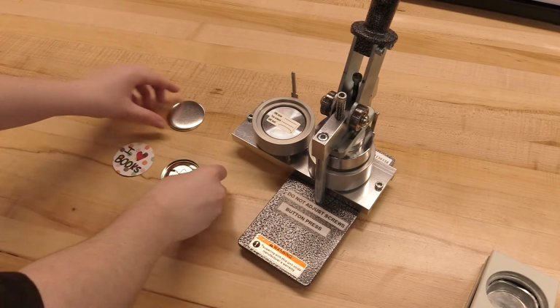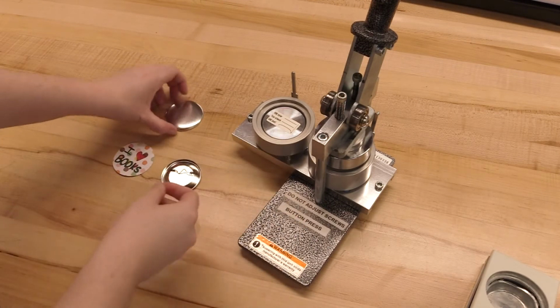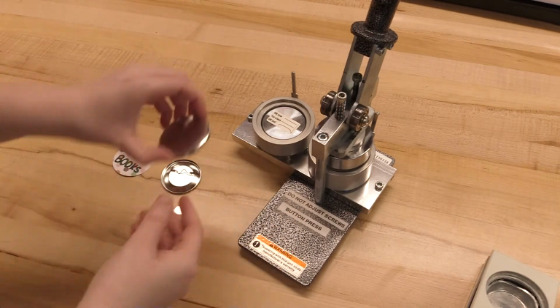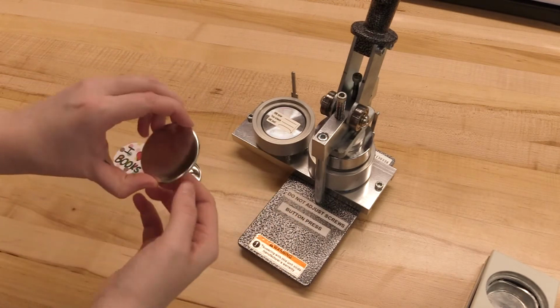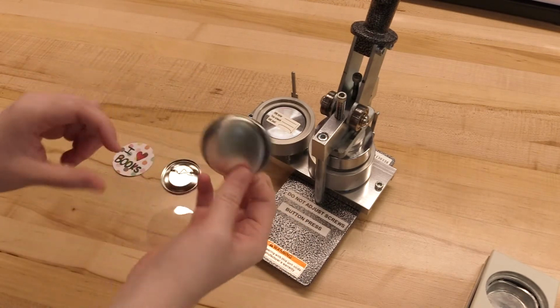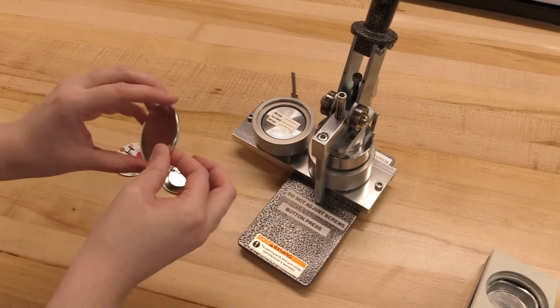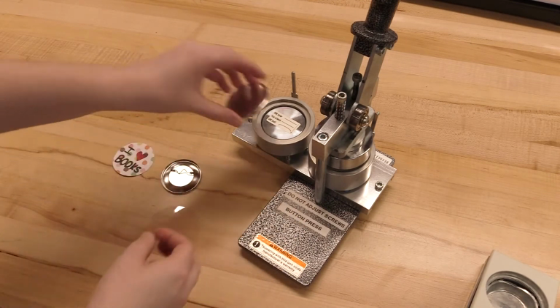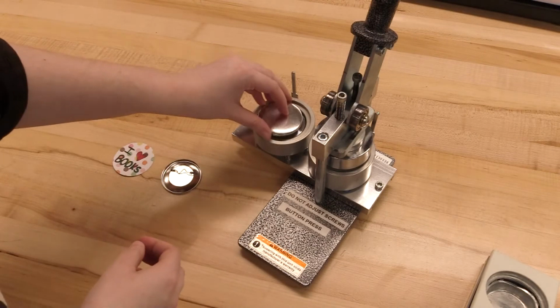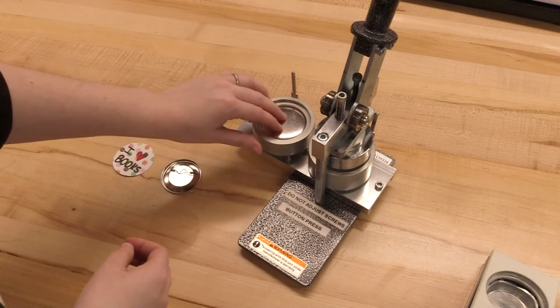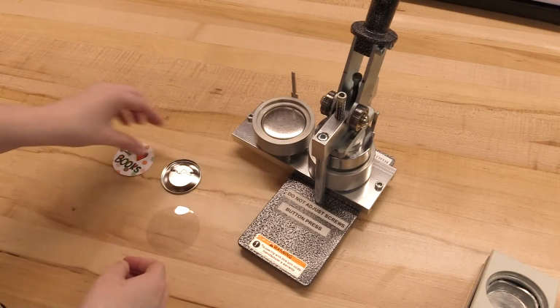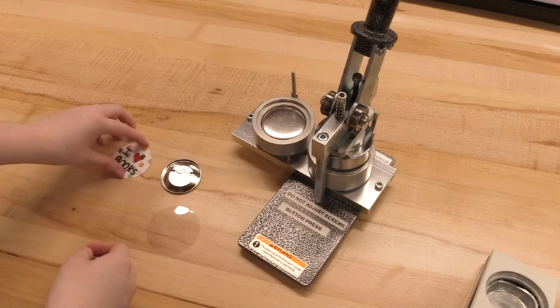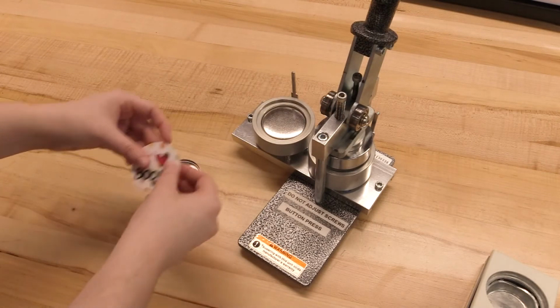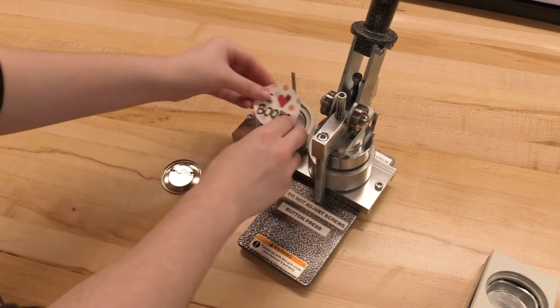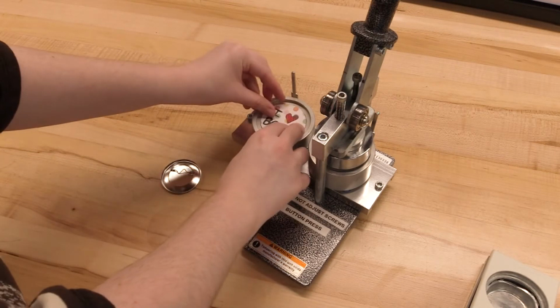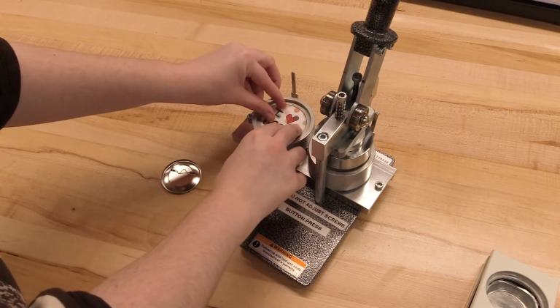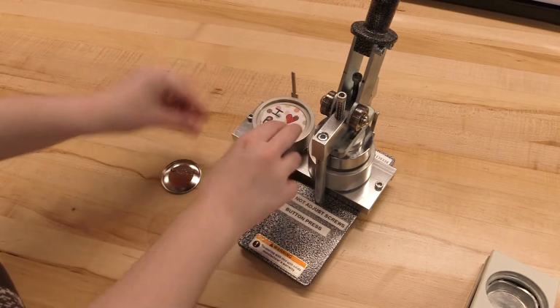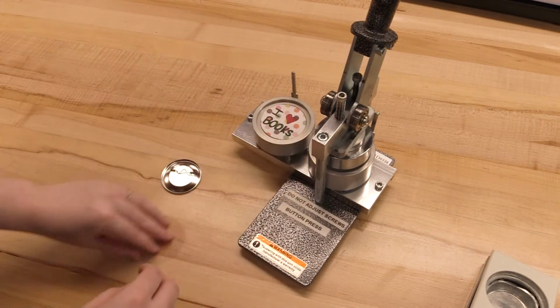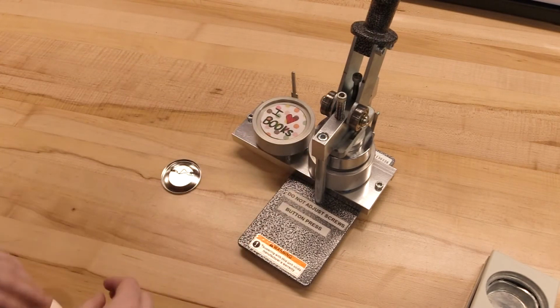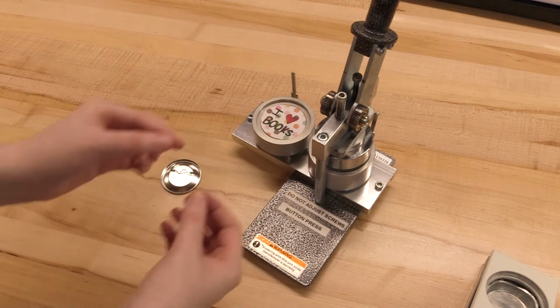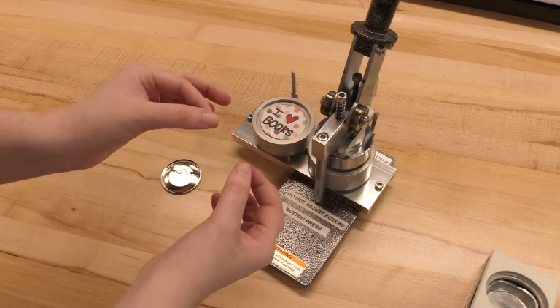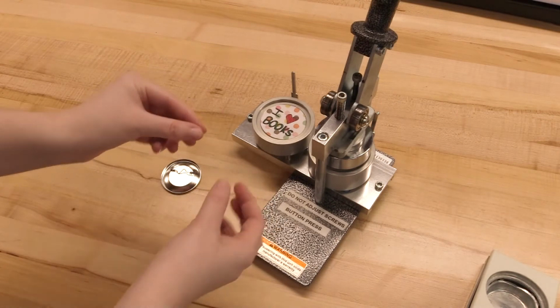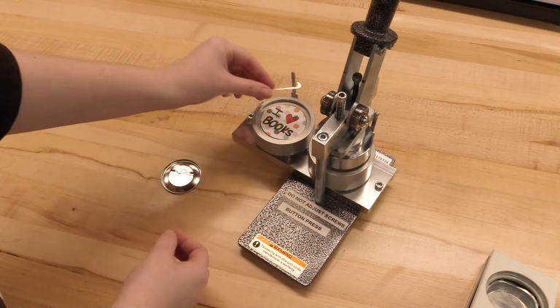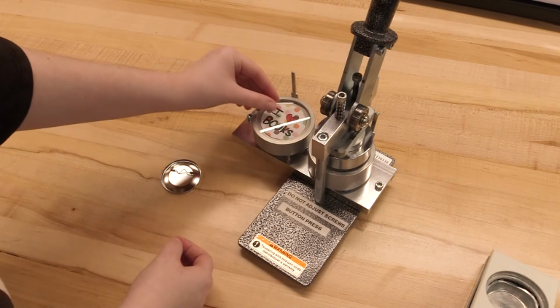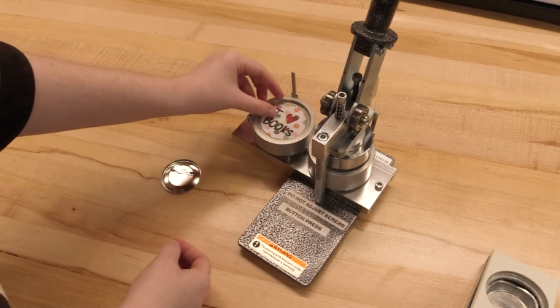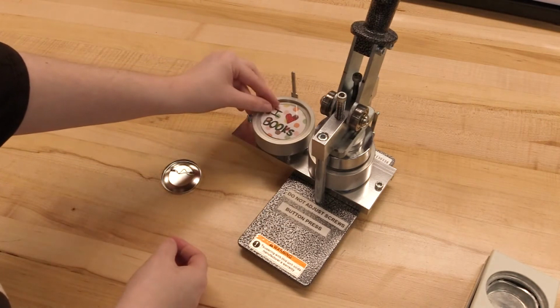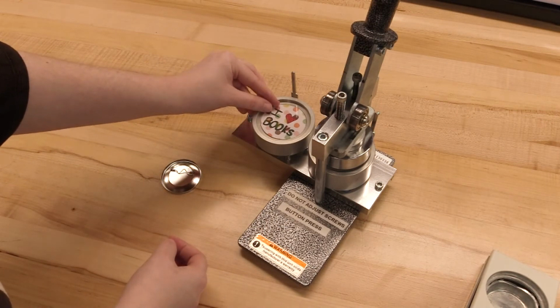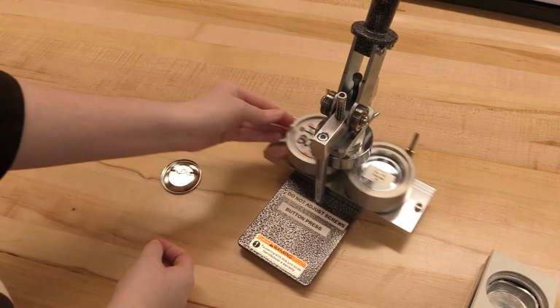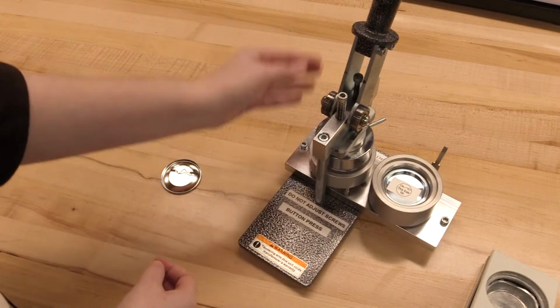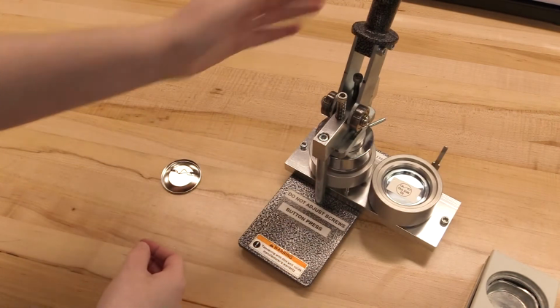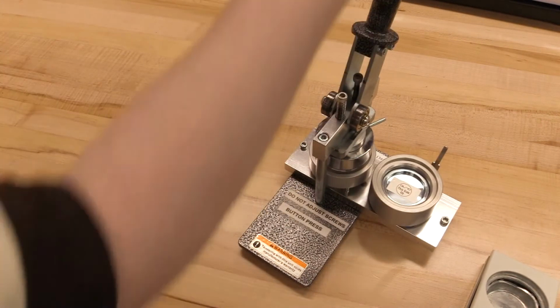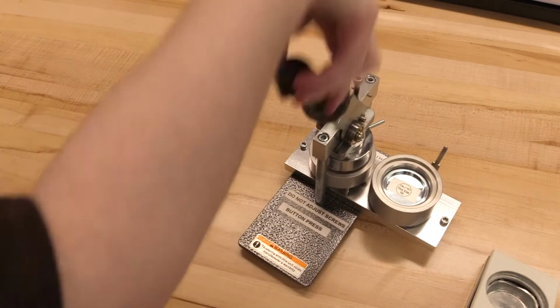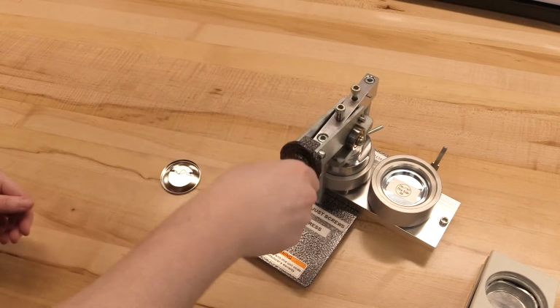First, the button shell goes into the machine, then your art or design, and then the clear piece of mylar. You slide it underneath the lever and pull down all the way.